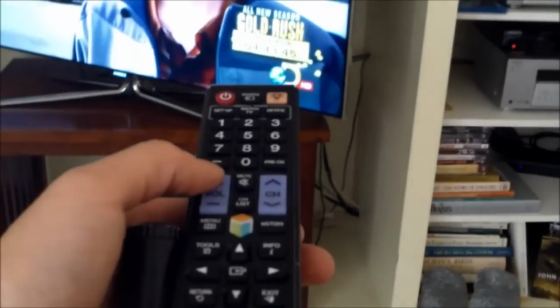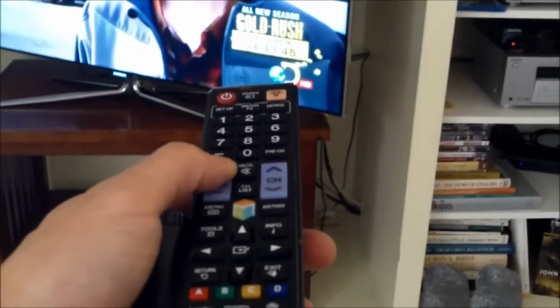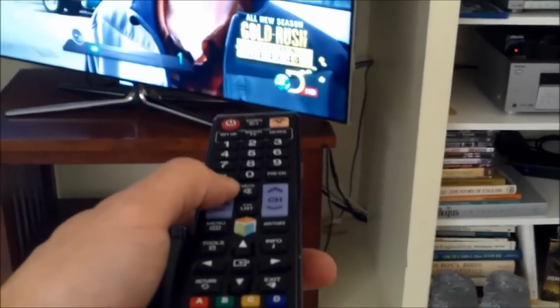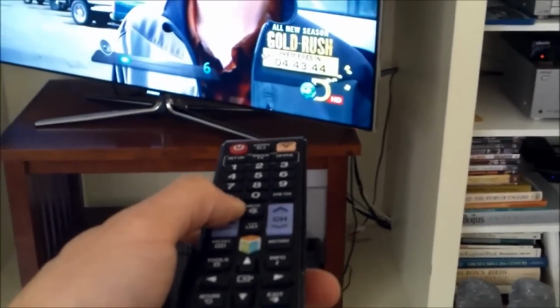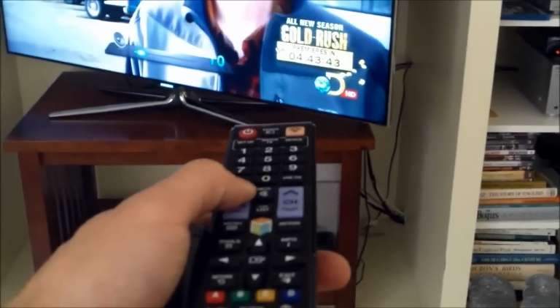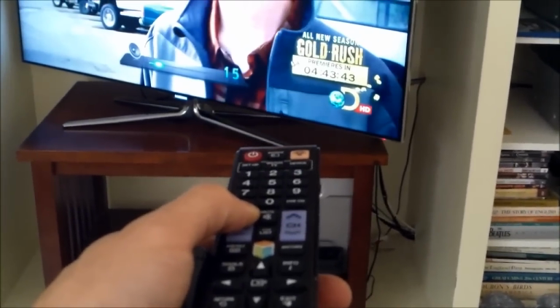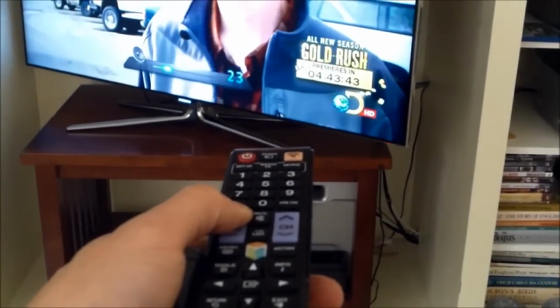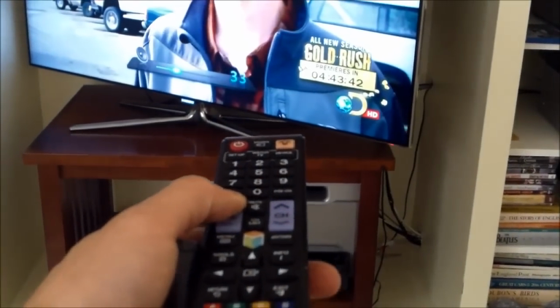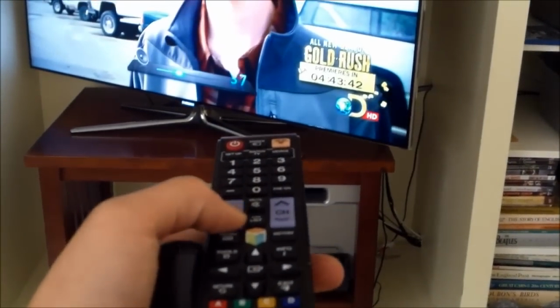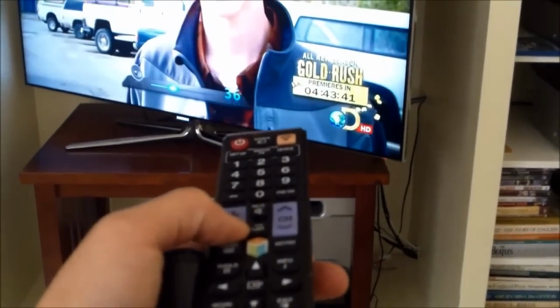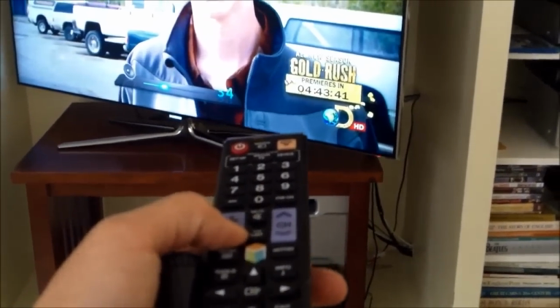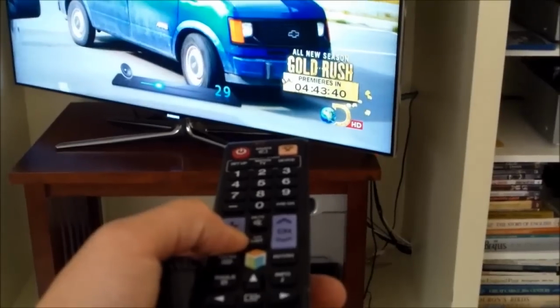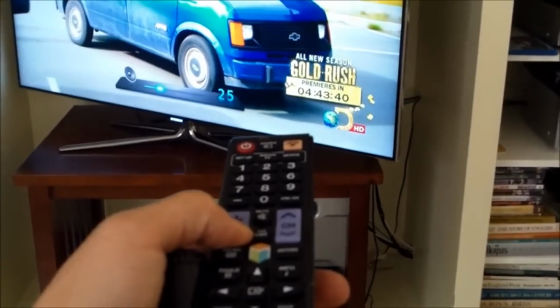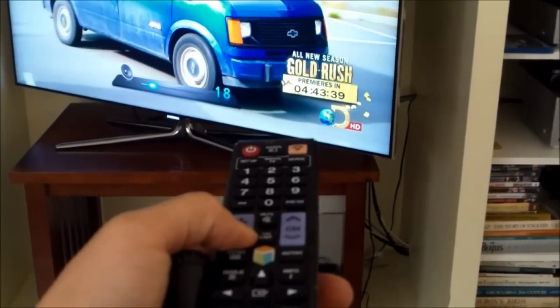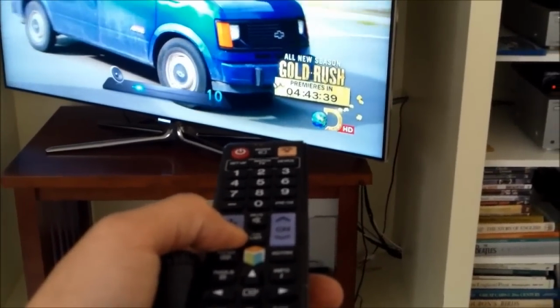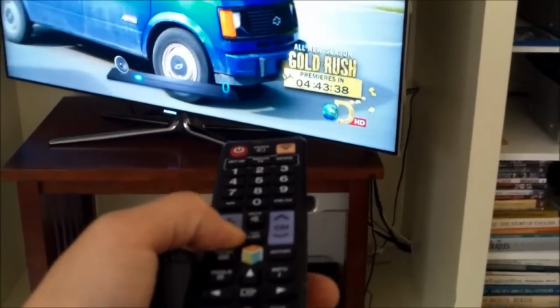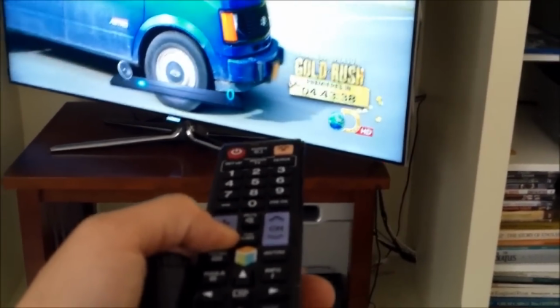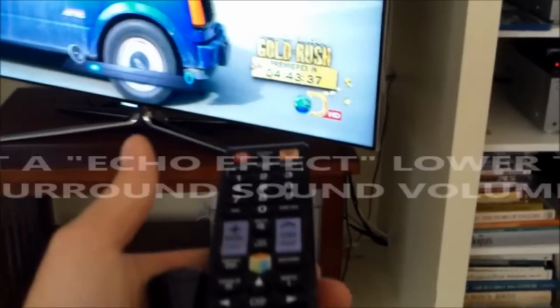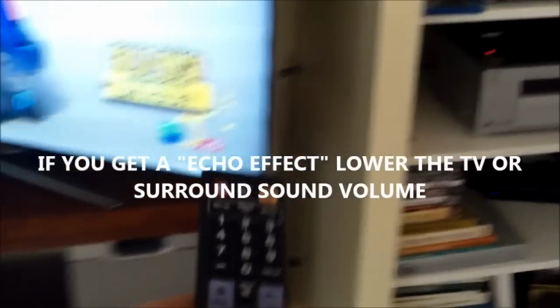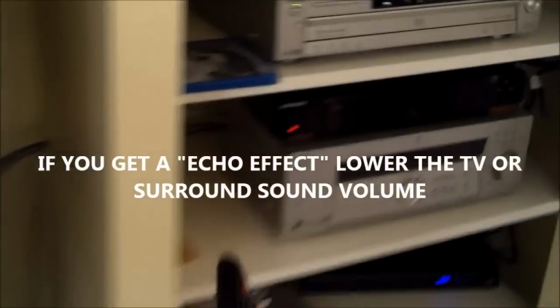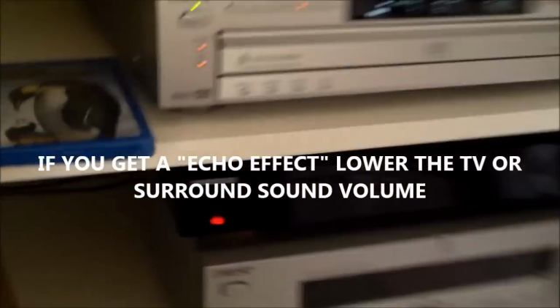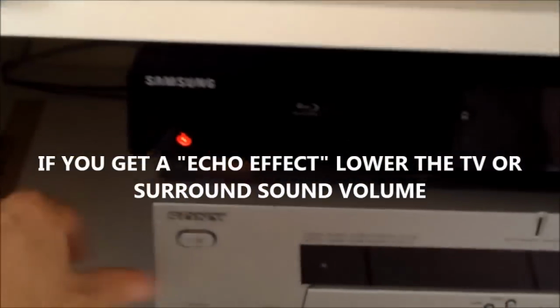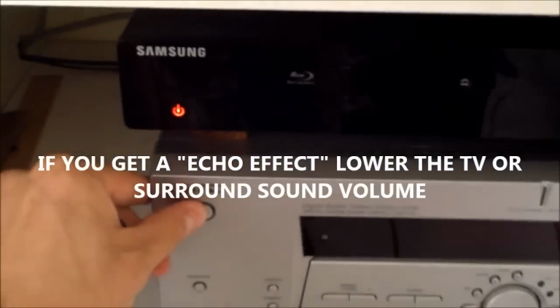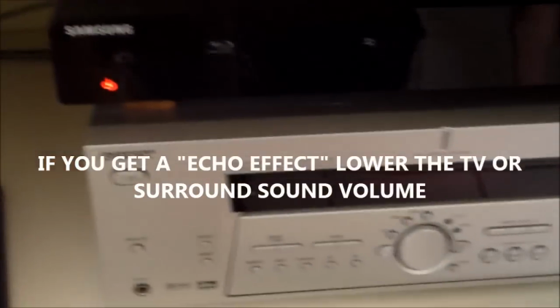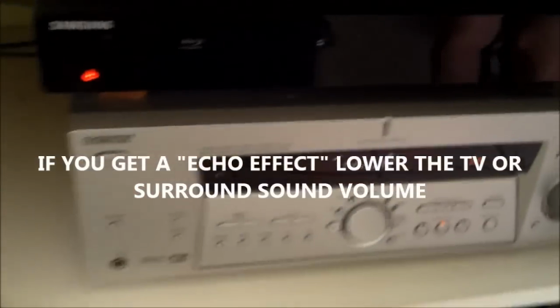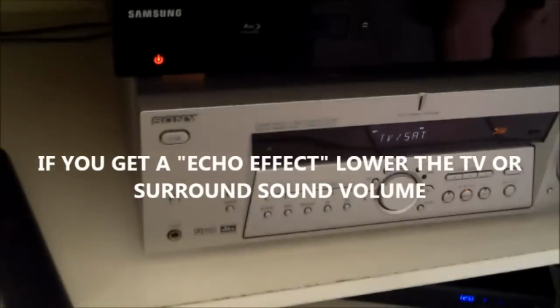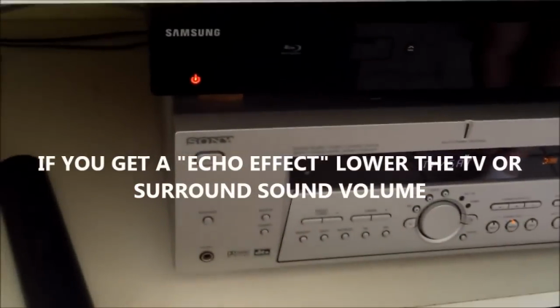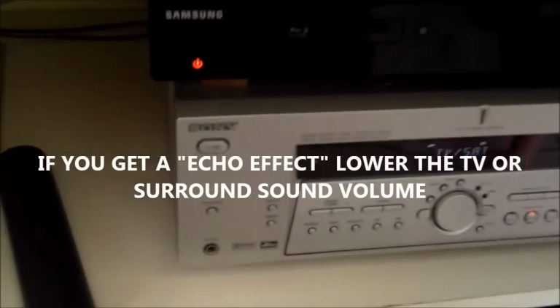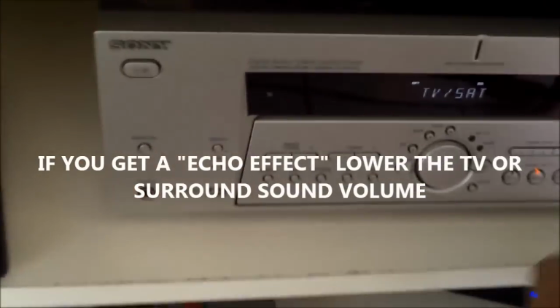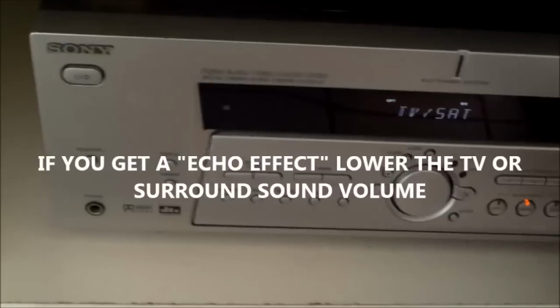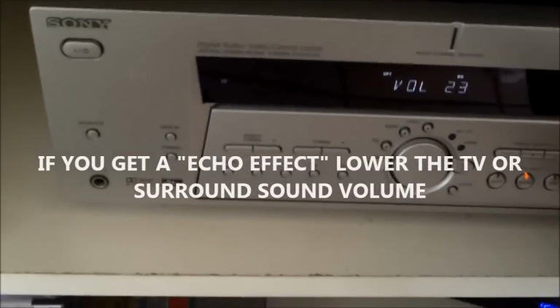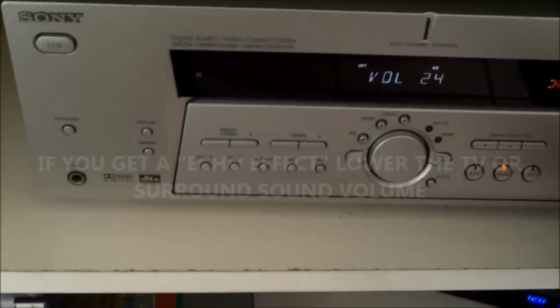So that's the TV speakers. And if you want your surround sound on, you just turn on your surround sound and then your surround sound will turn on. That comes up too because I turned it down.